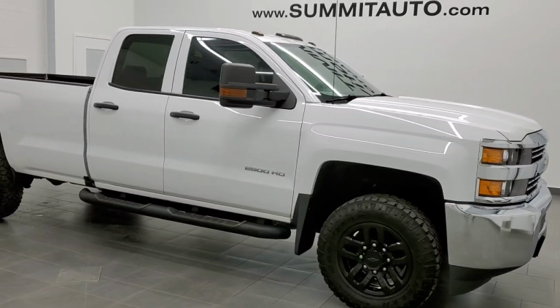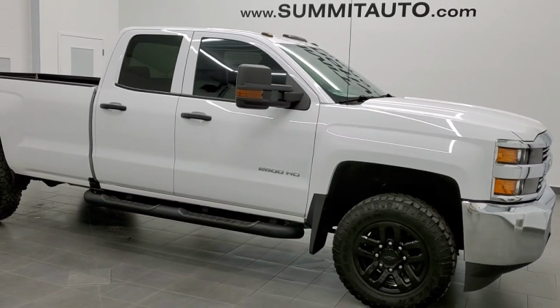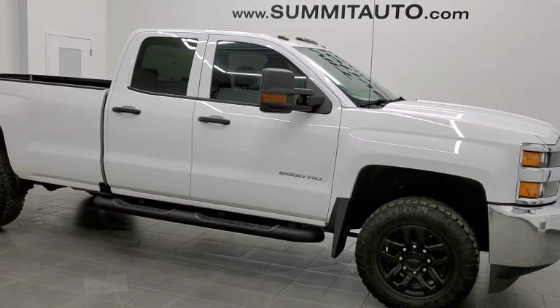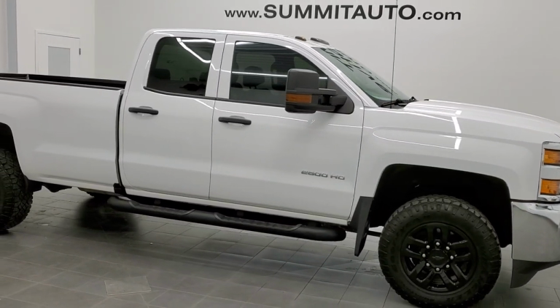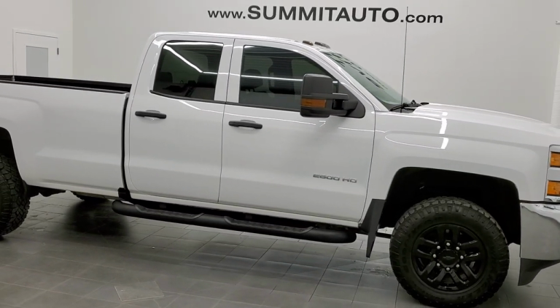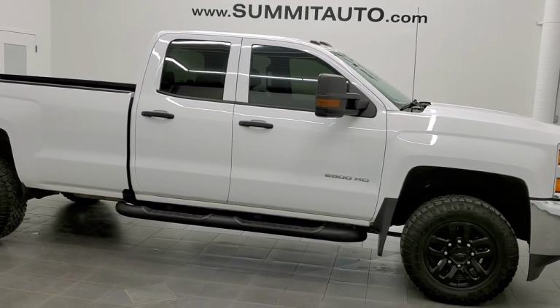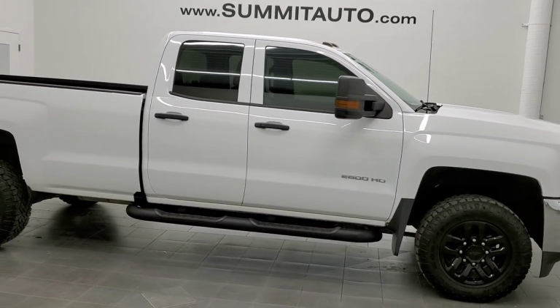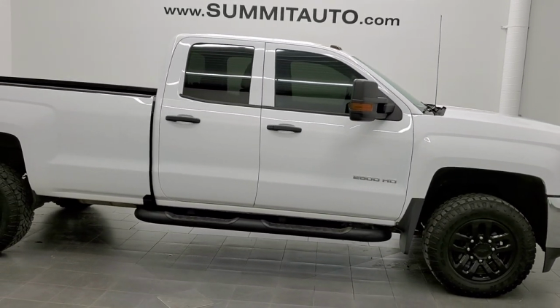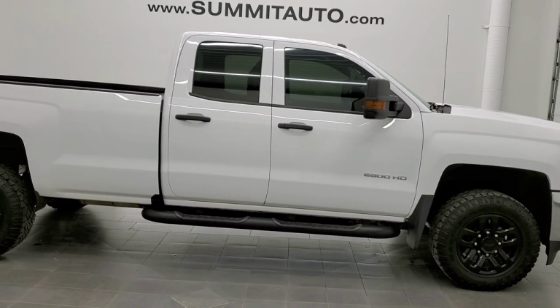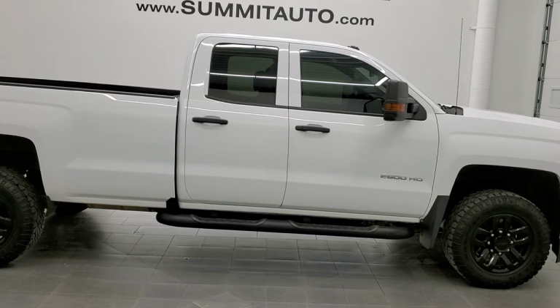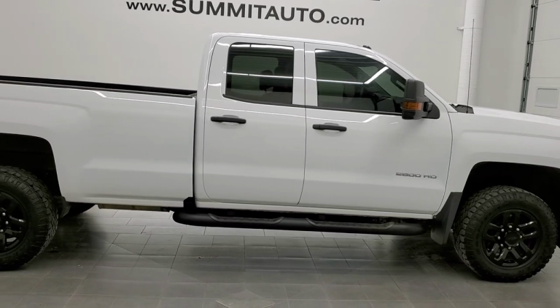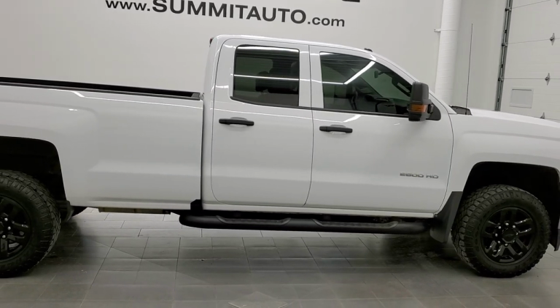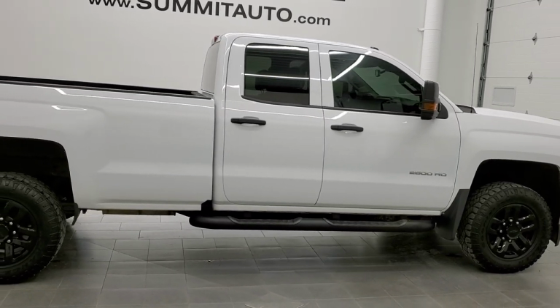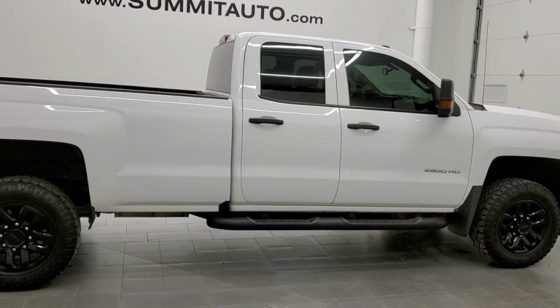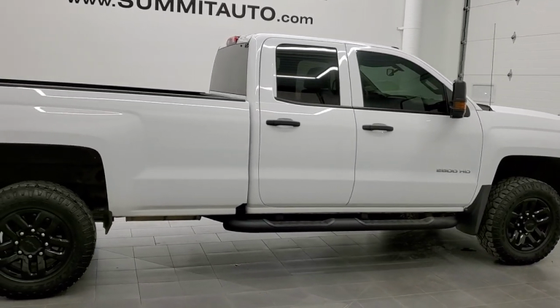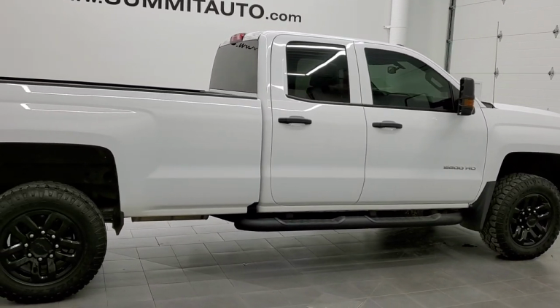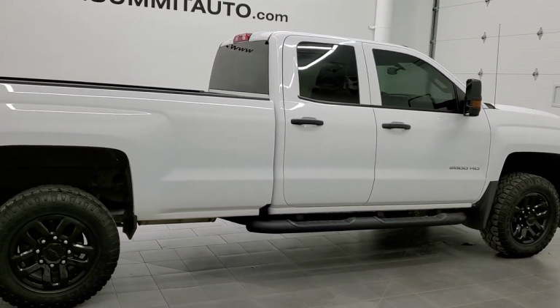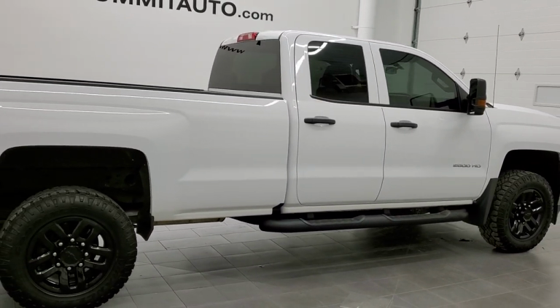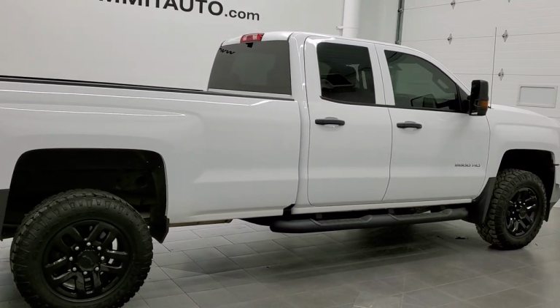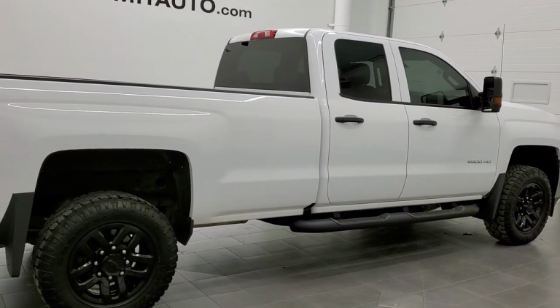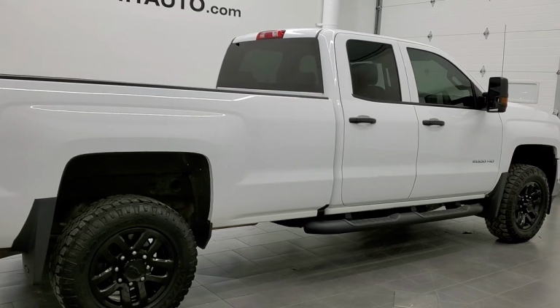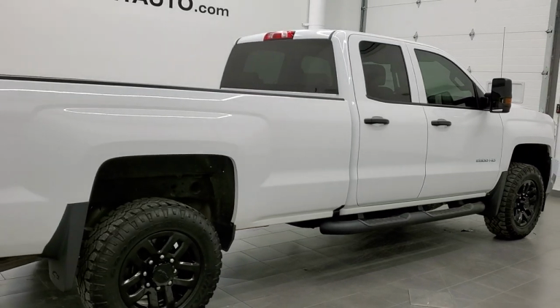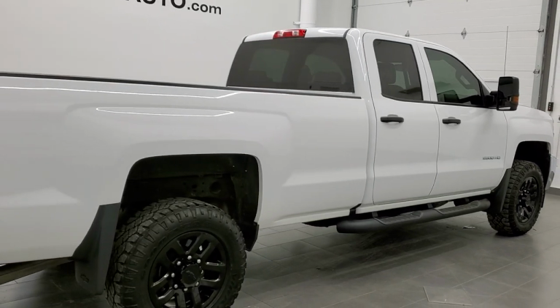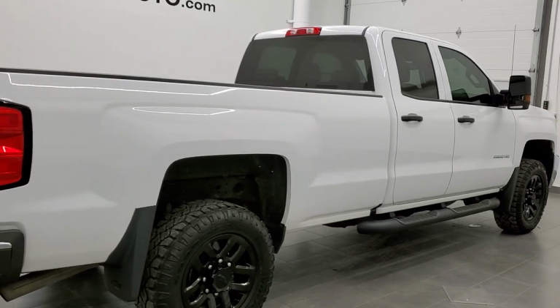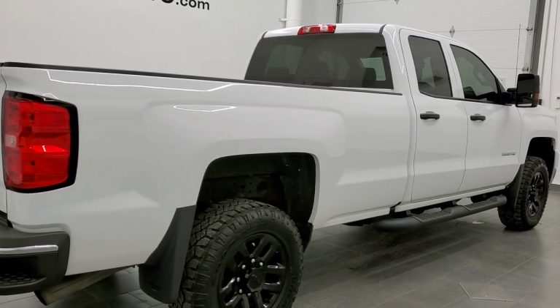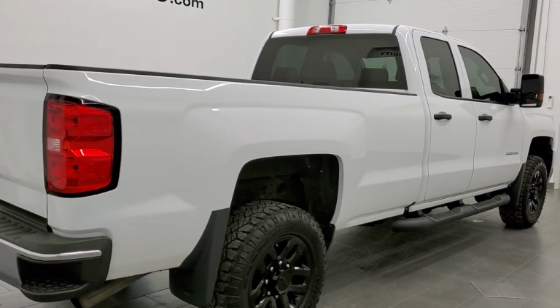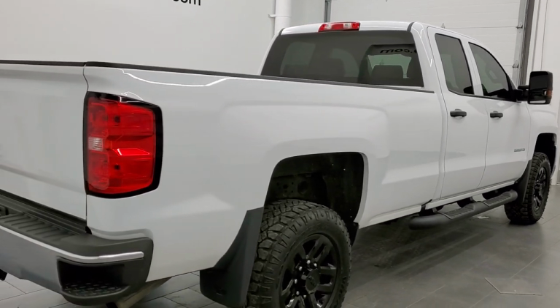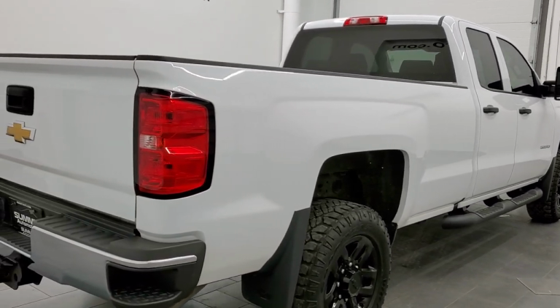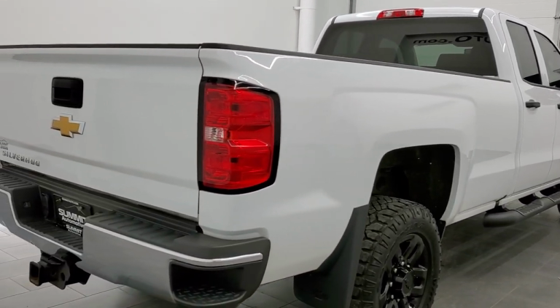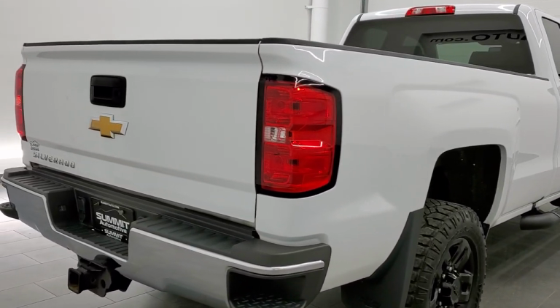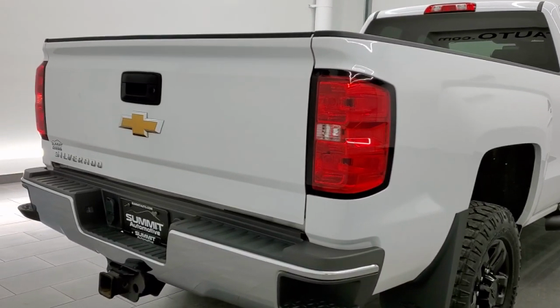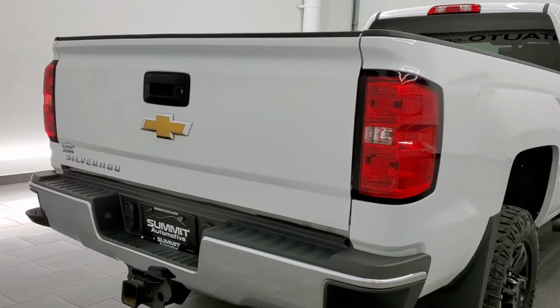This 2018 Chevy Silverado 2500 double cab long box is stock number 11713Z. We are here at Summit Automotive in Fond du Lac, Wisconsin, your new and used heavy duty truck headquarters.